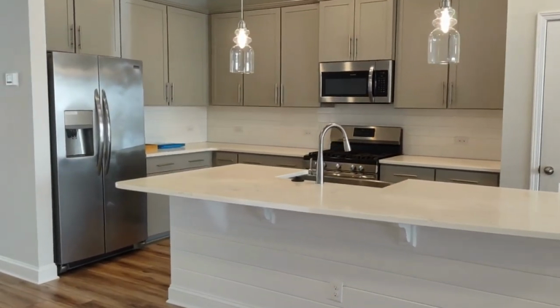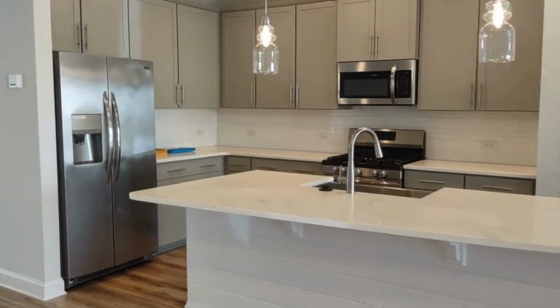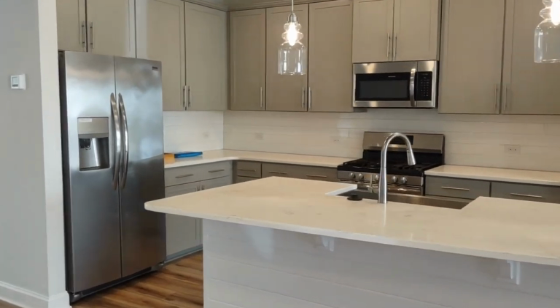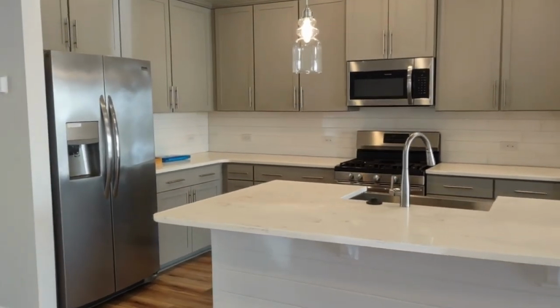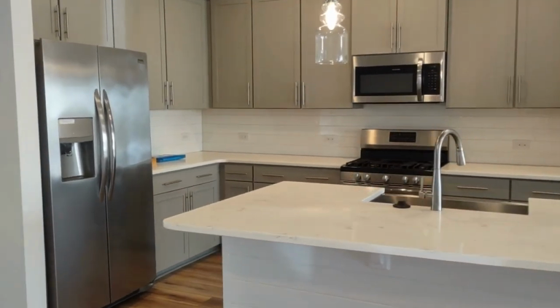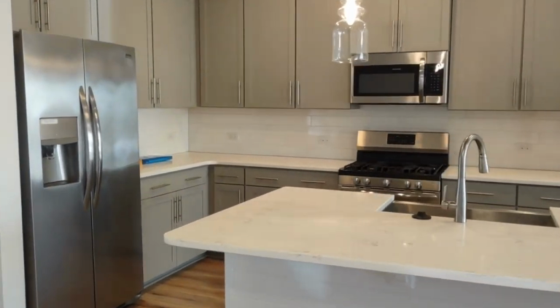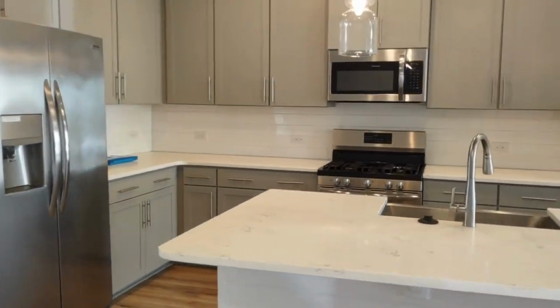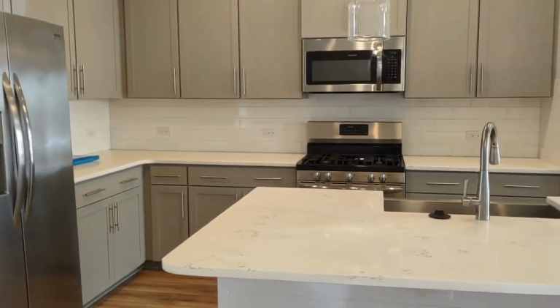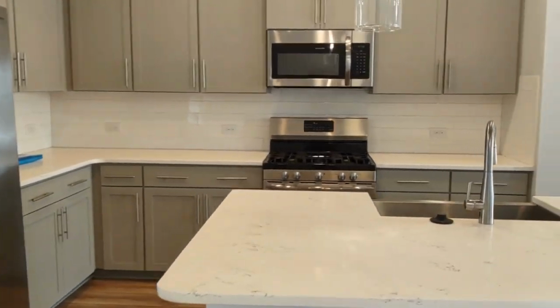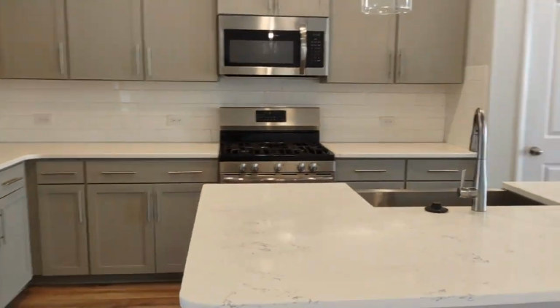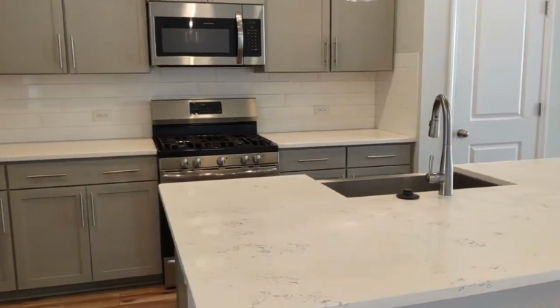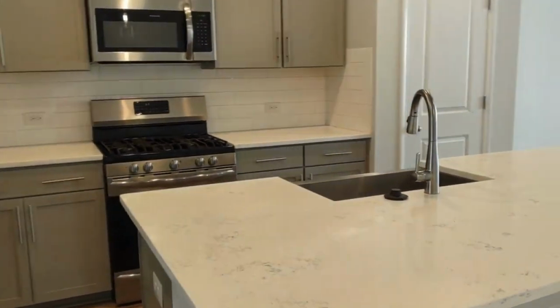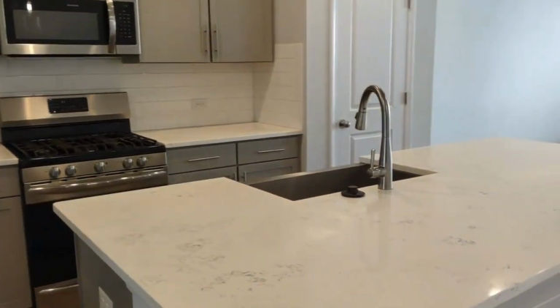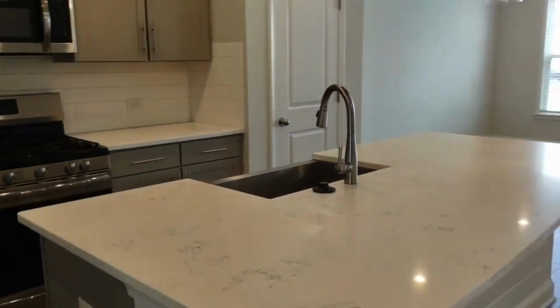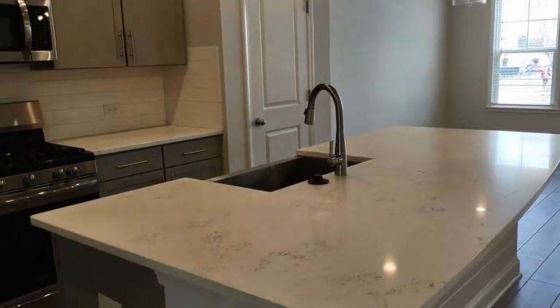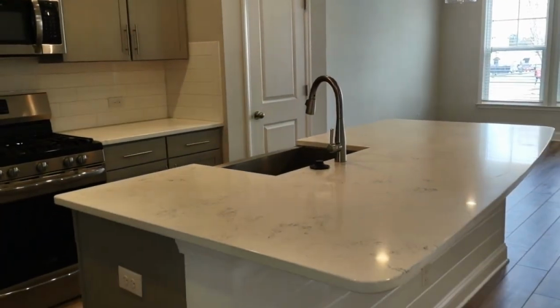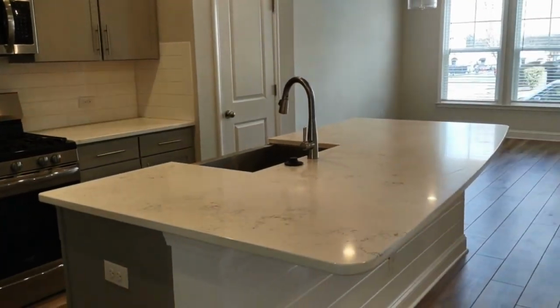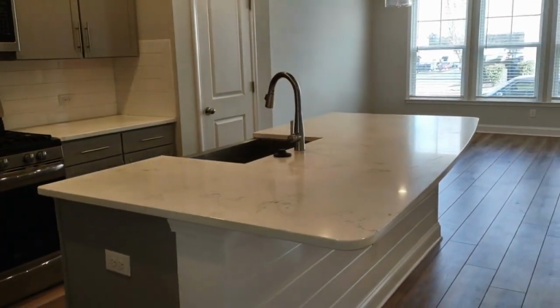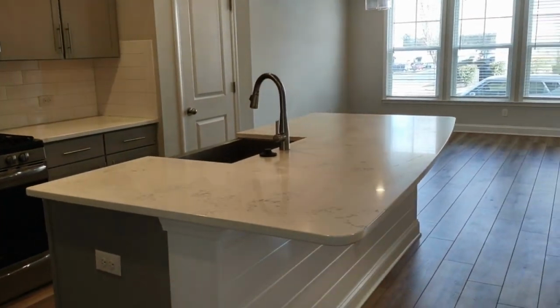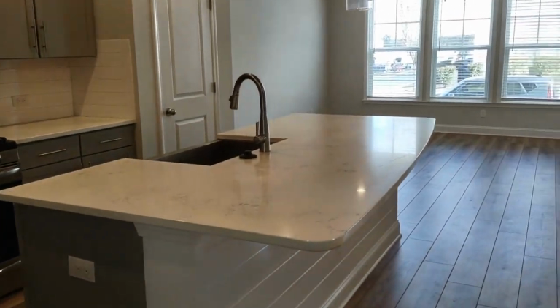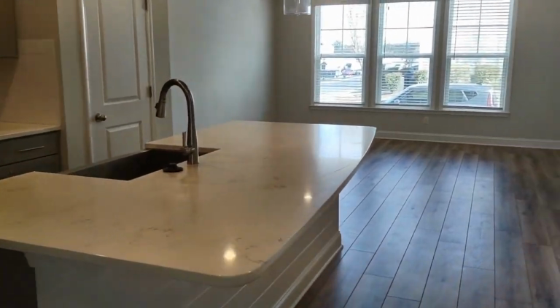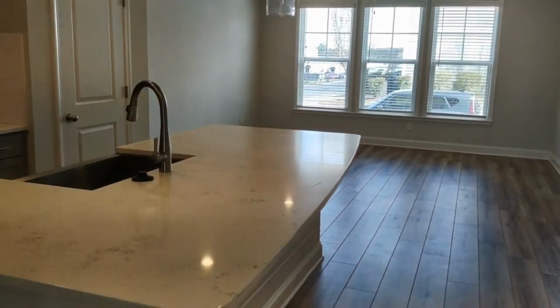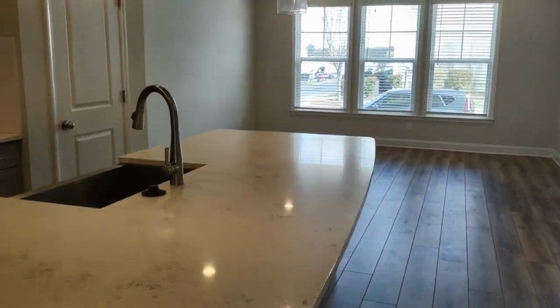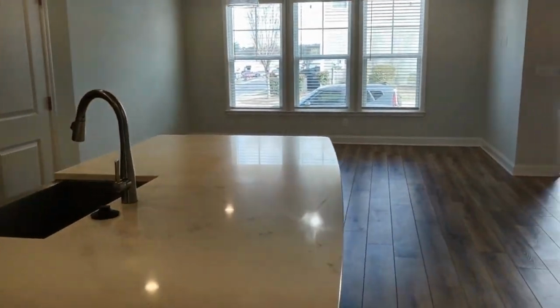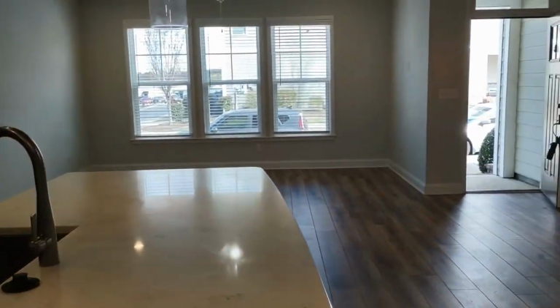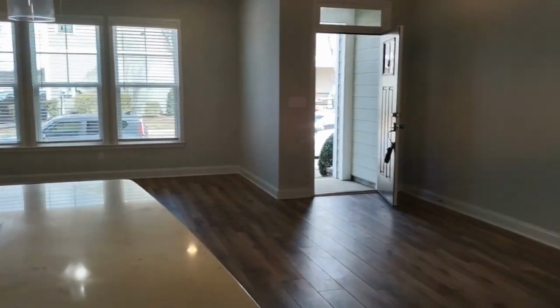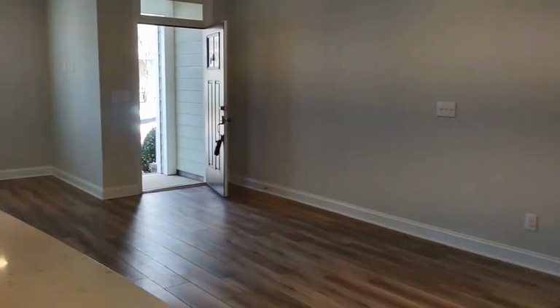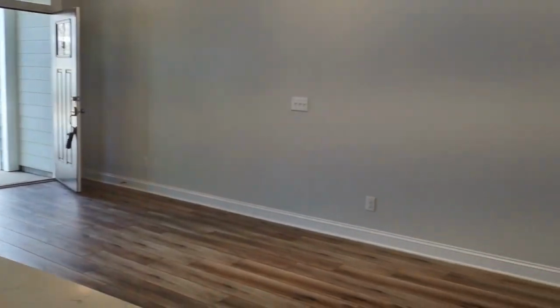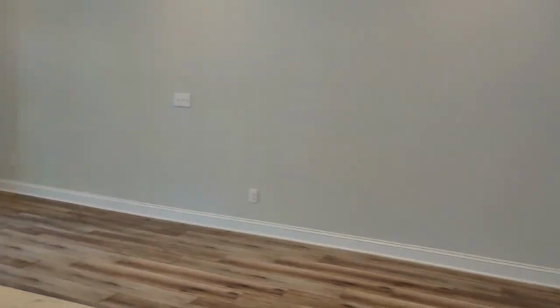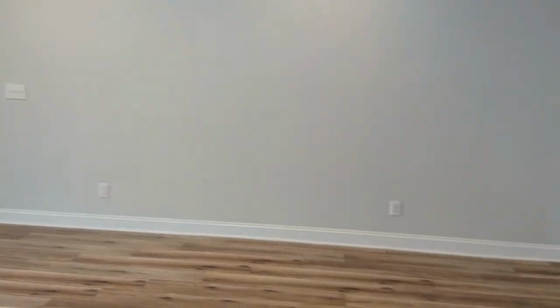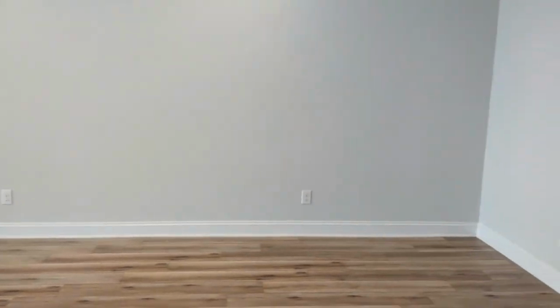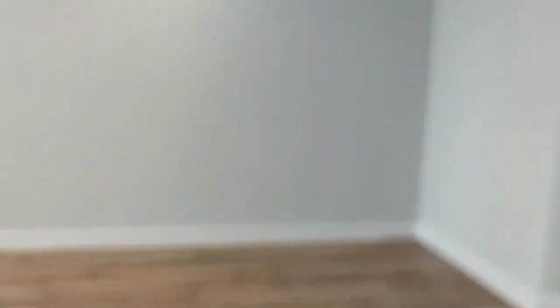The kitchen offers stainless steel appliances and a beautiful island, with lots of space in this open area floor plan — great for entertaining.